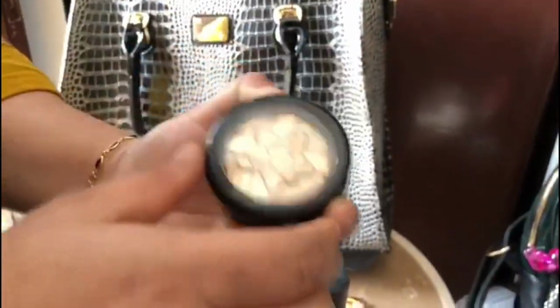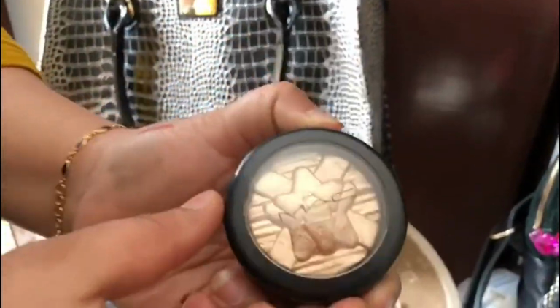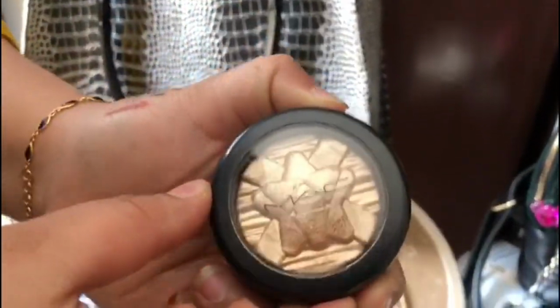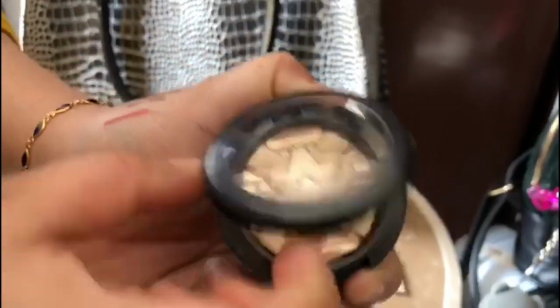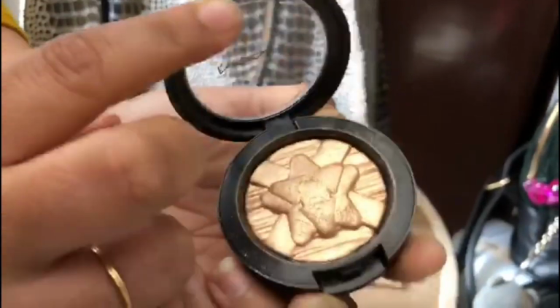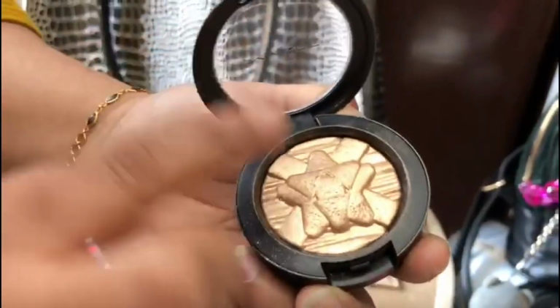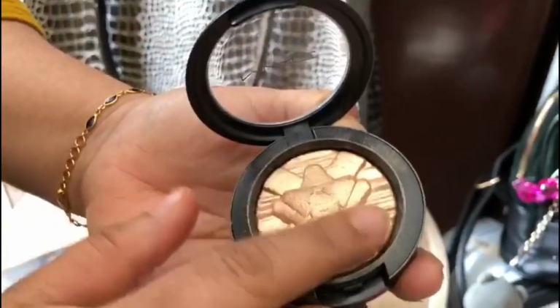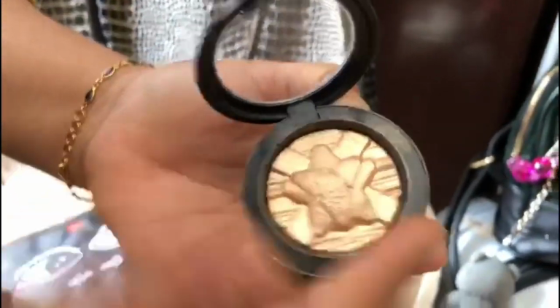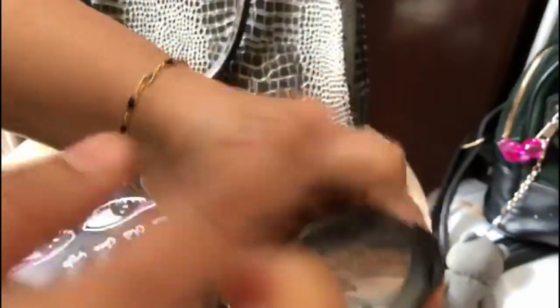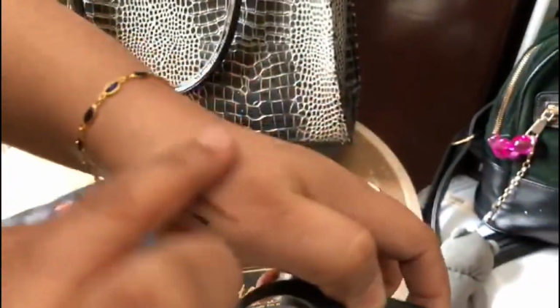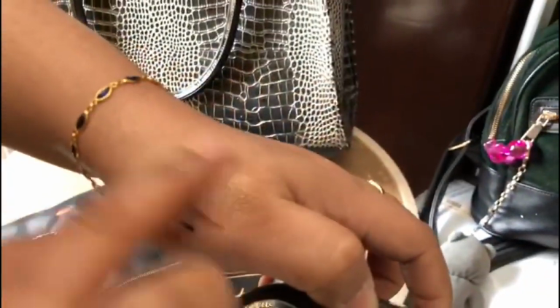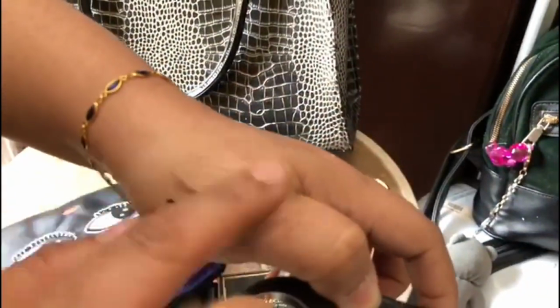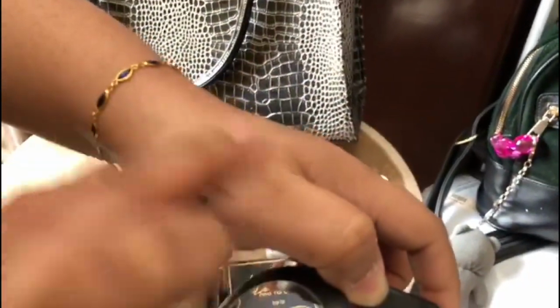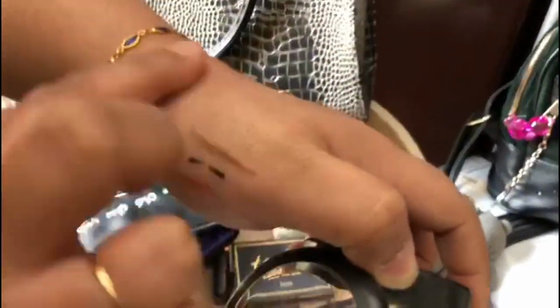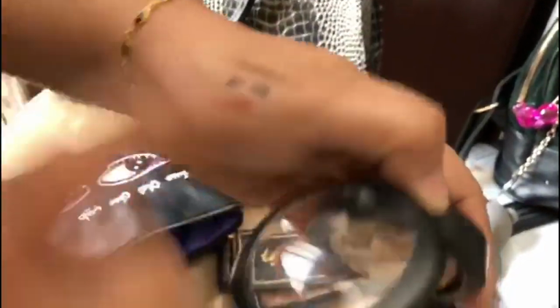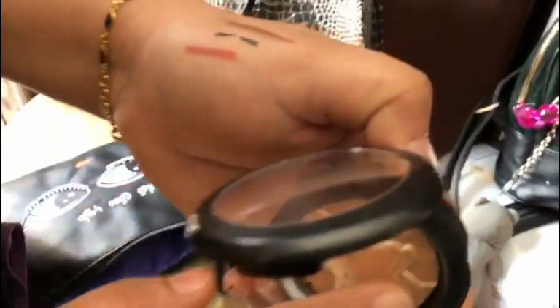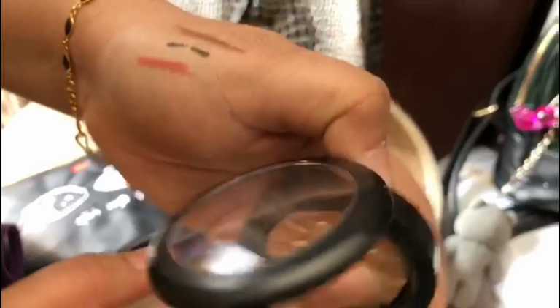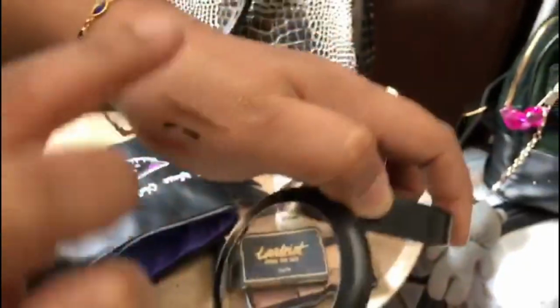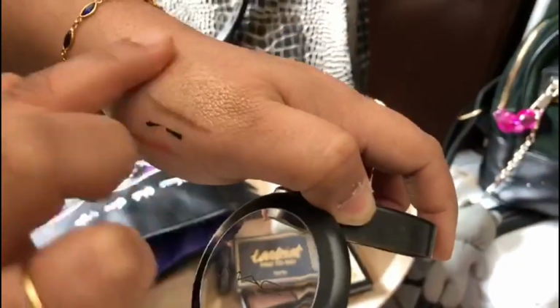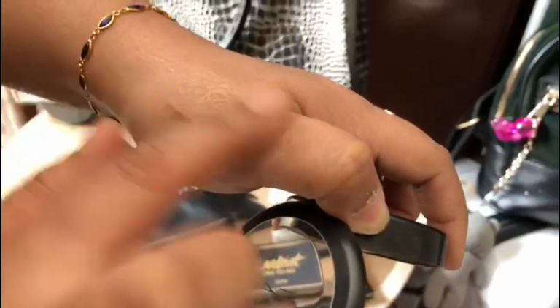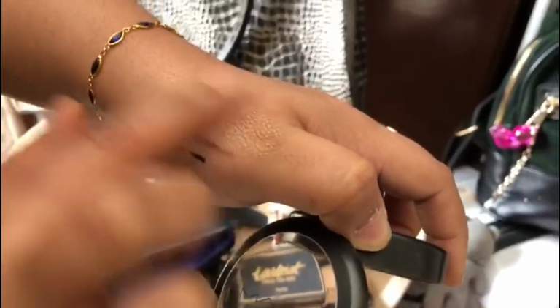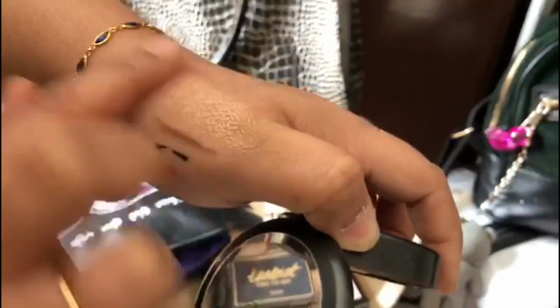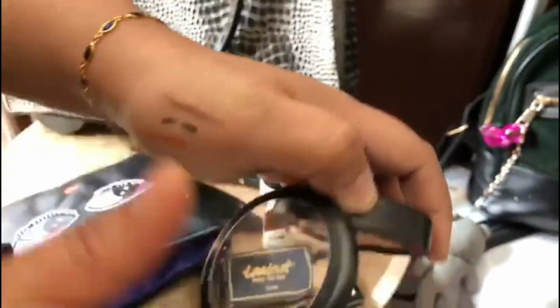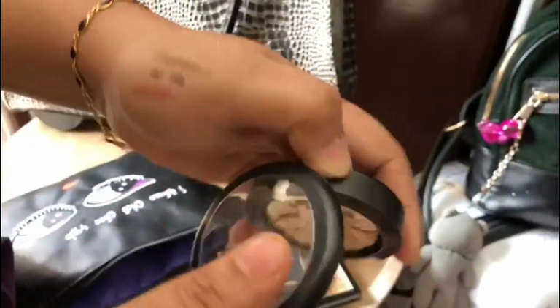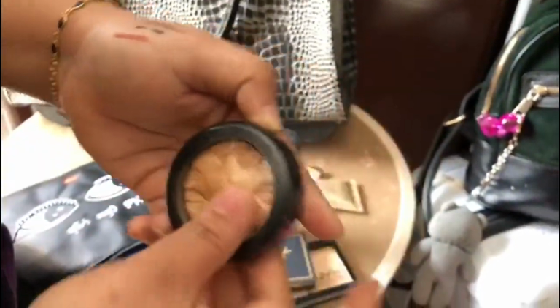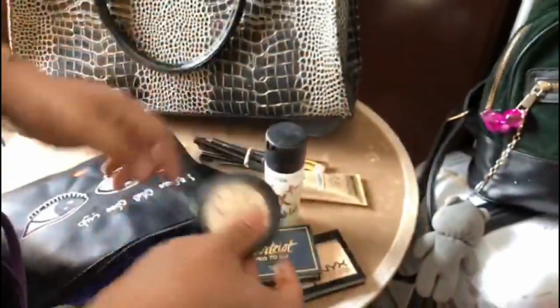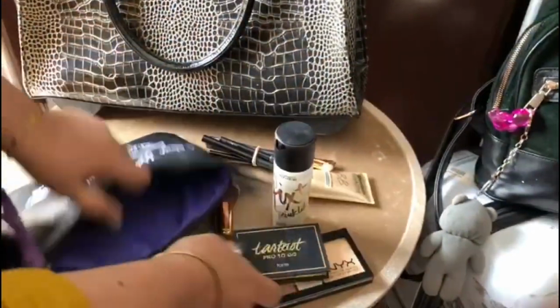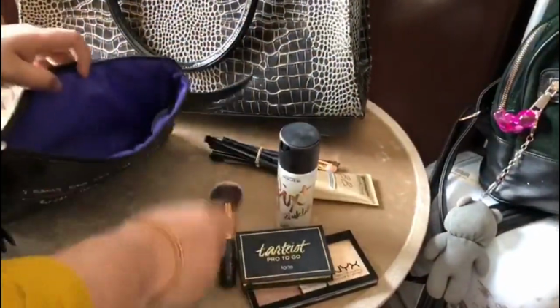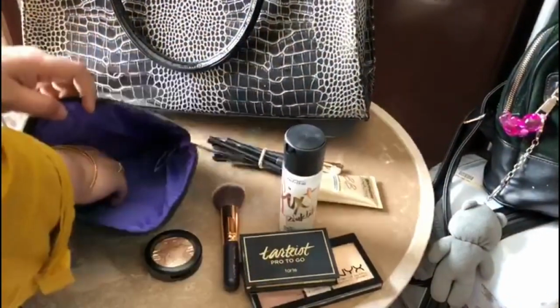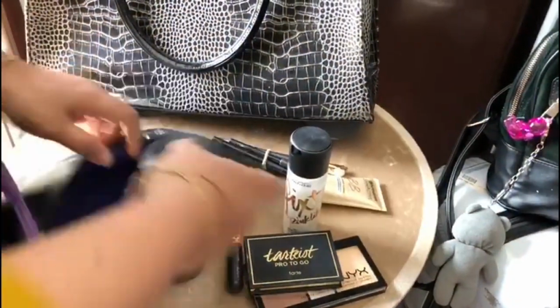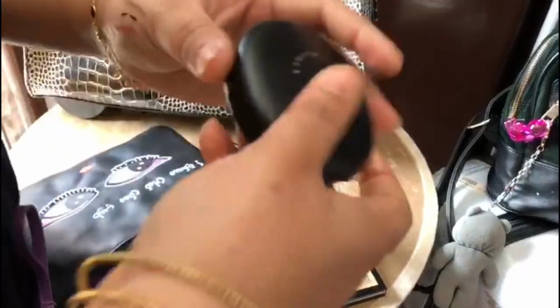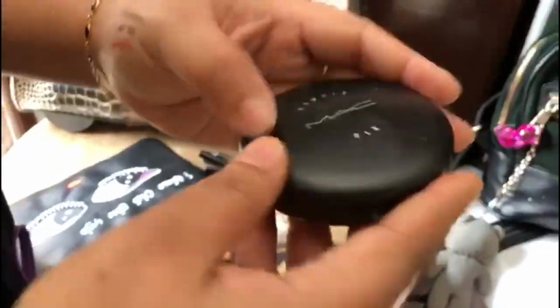Then comes the highlighter — that's MAC — this is also one of the best highlighters. And then a MAC Studio Fix compact powder.